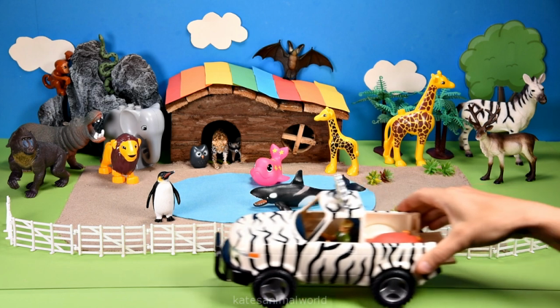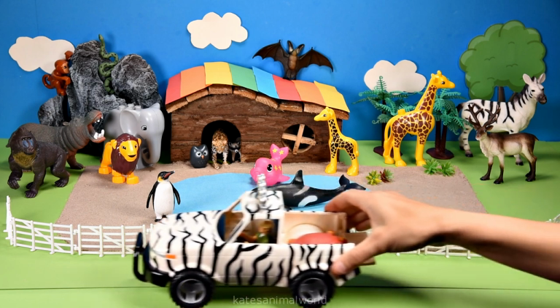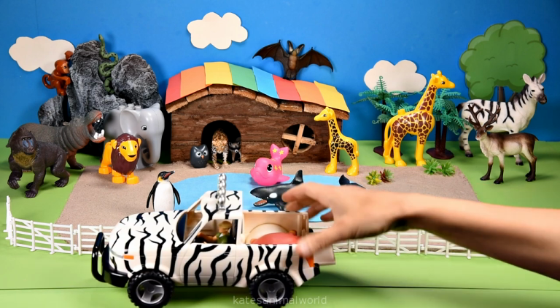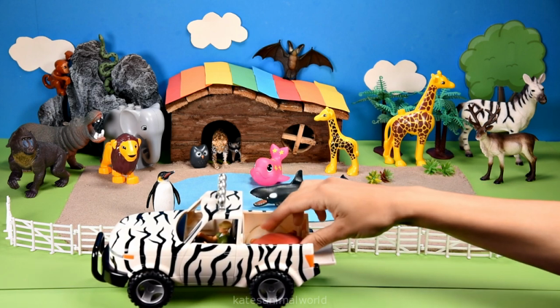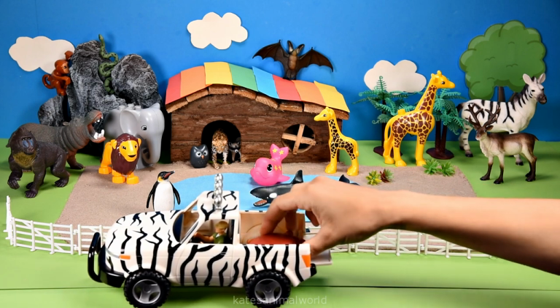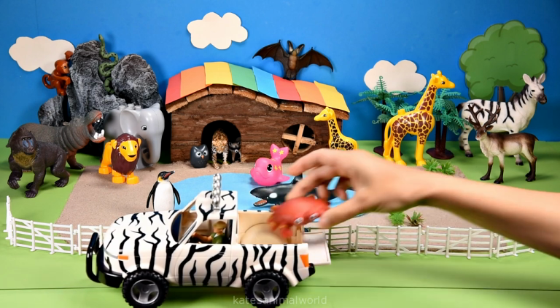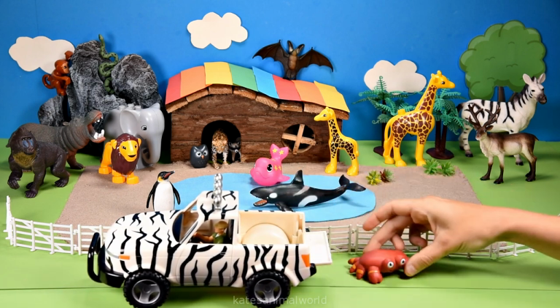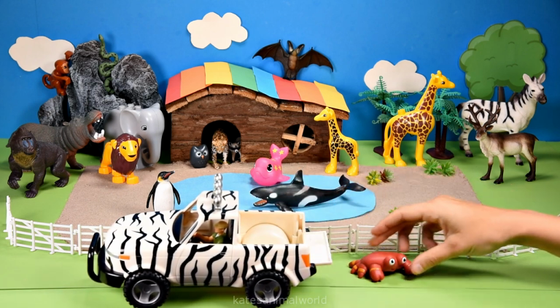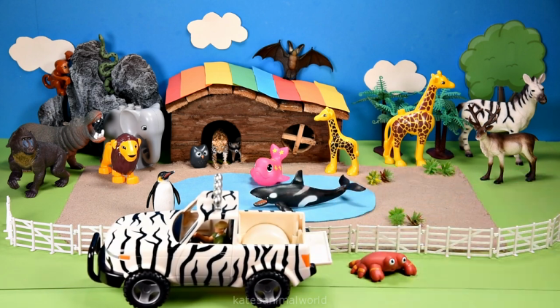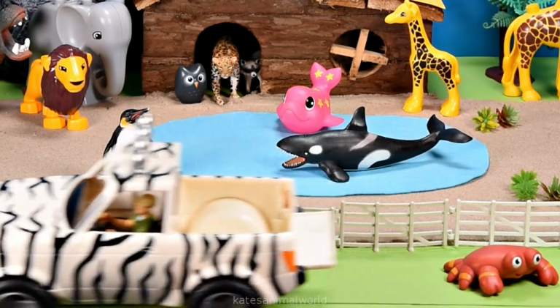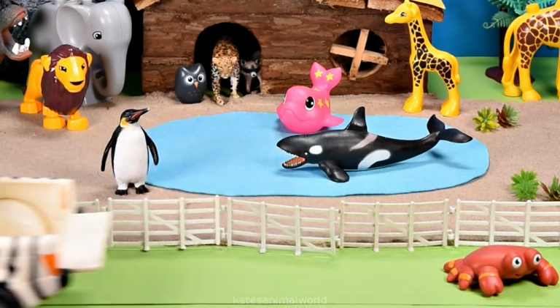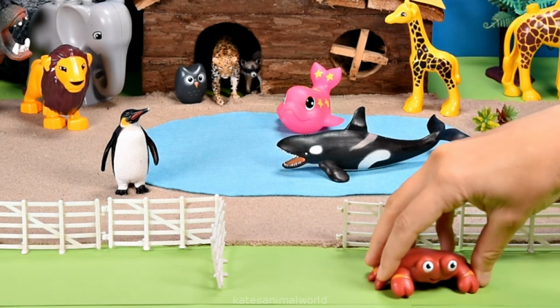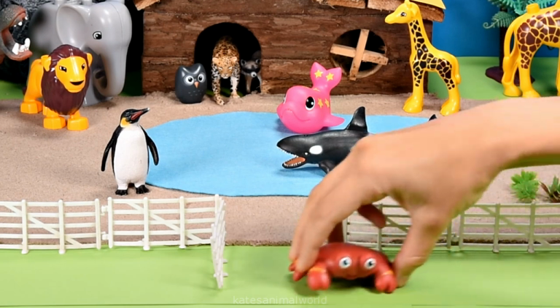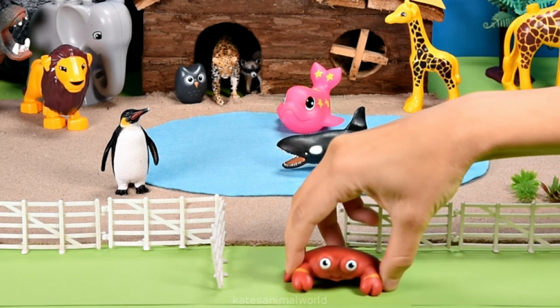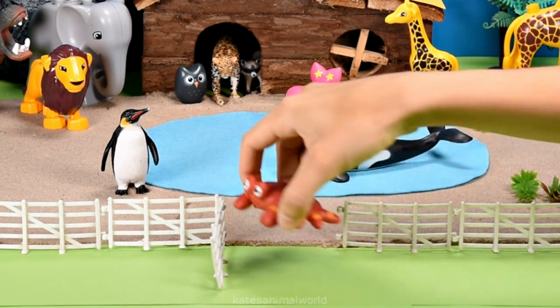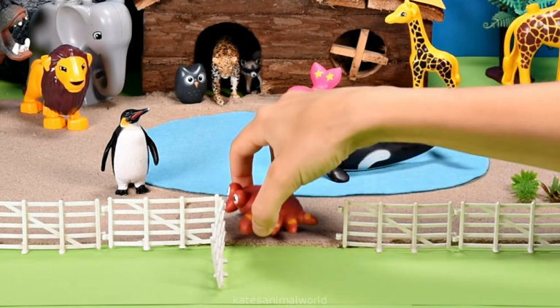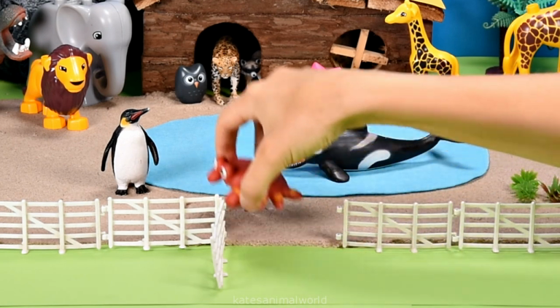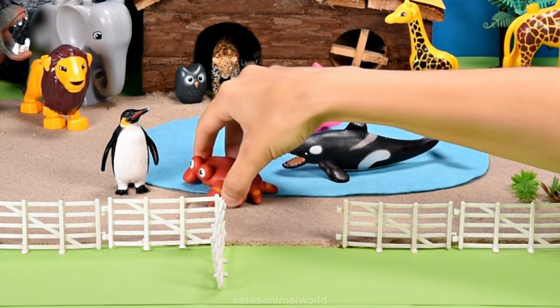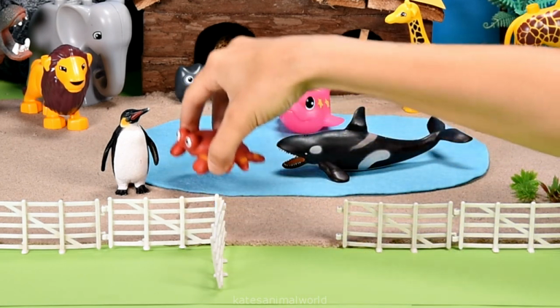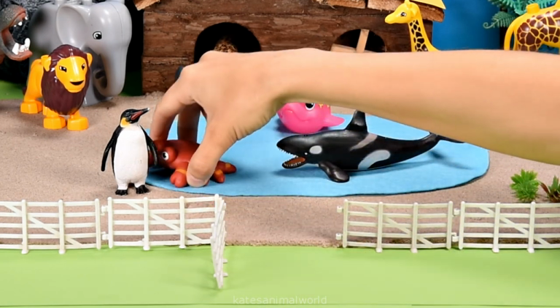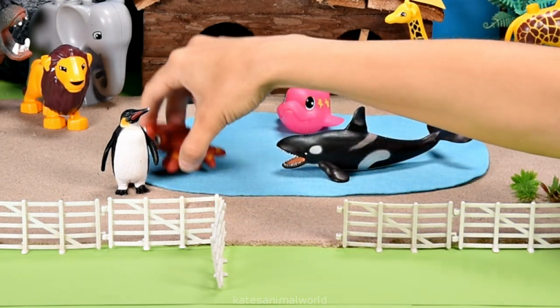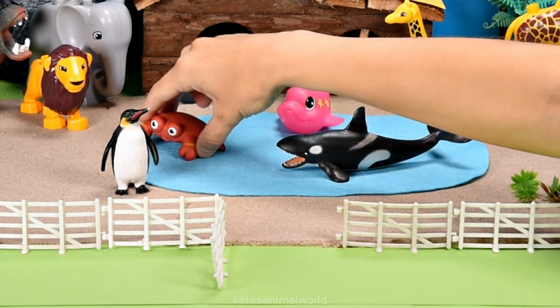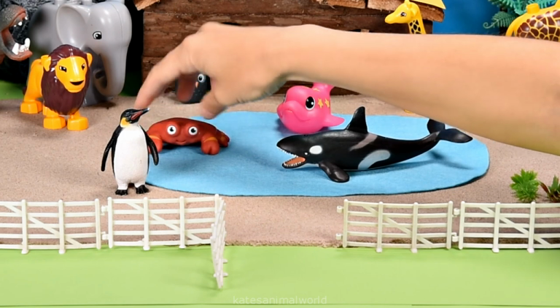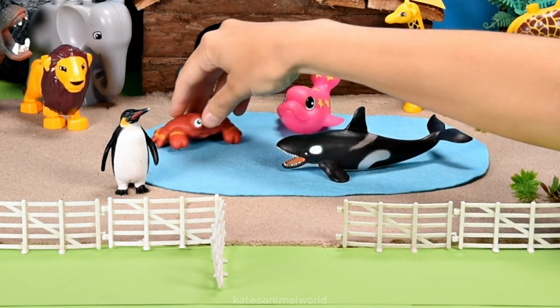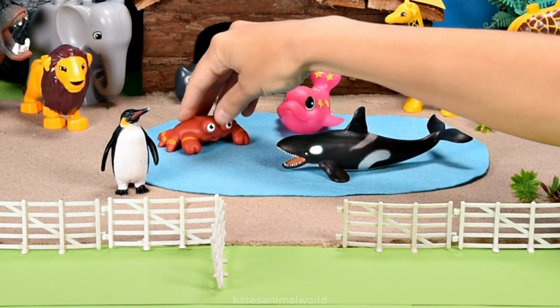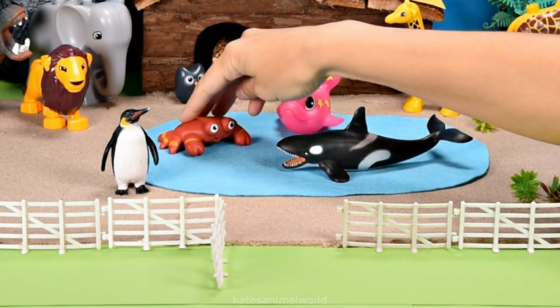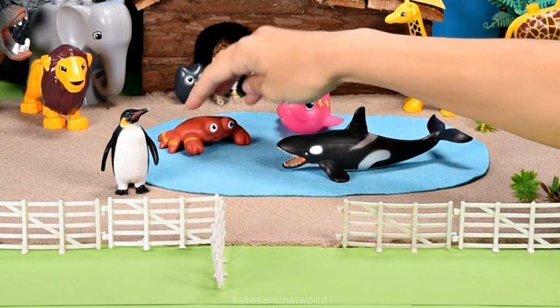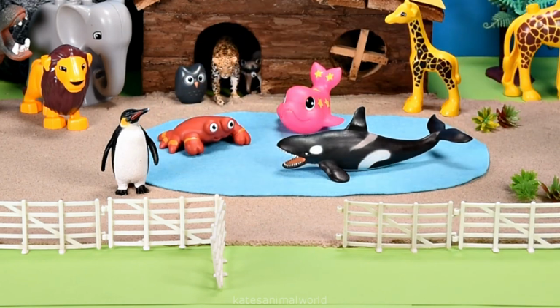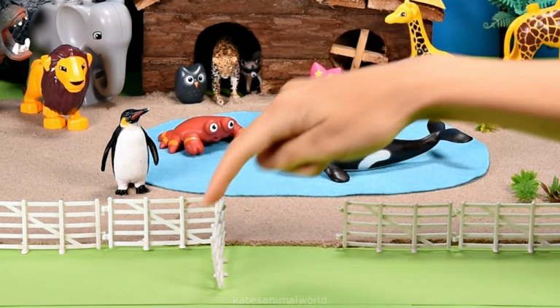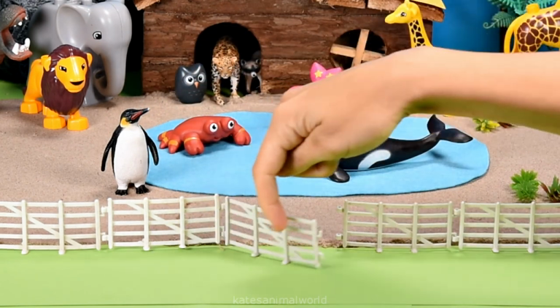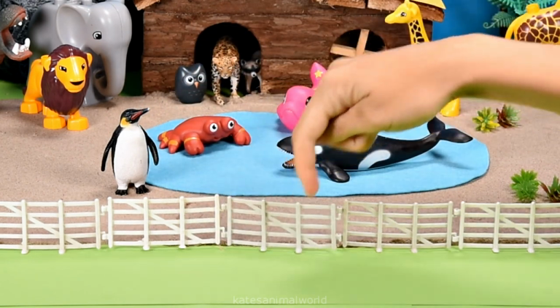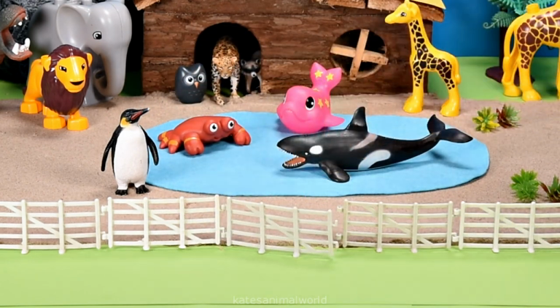Who's in the back of the car? It's a crab. Crabs are omnivores, which means they like to eat plants and meat, such as algae, worms, and crustaceans.